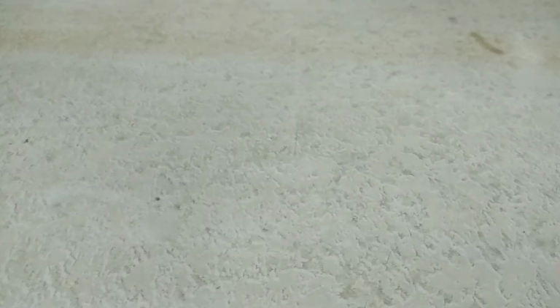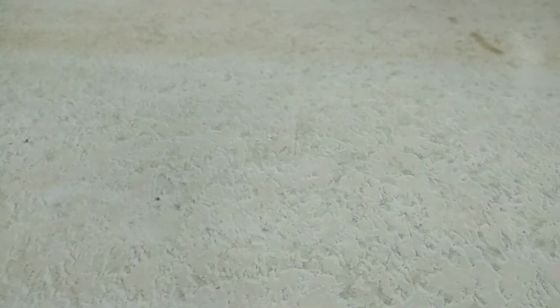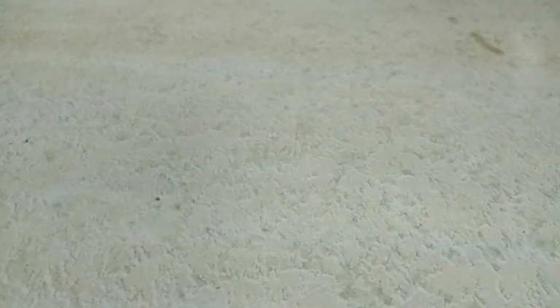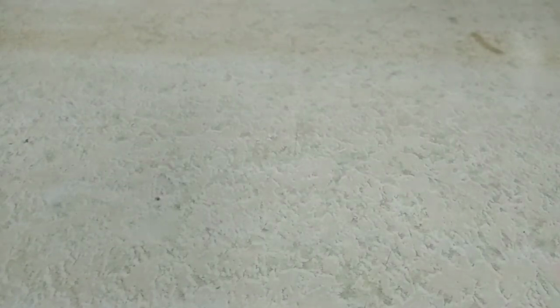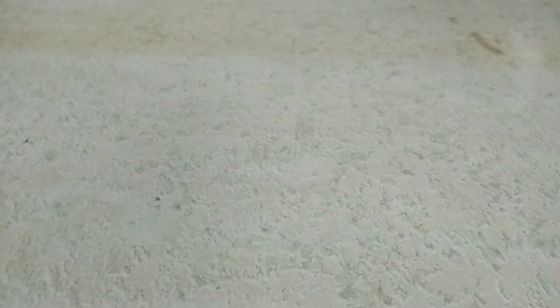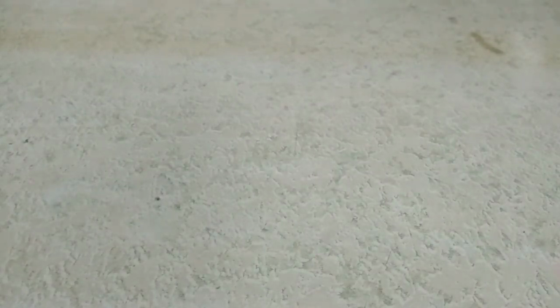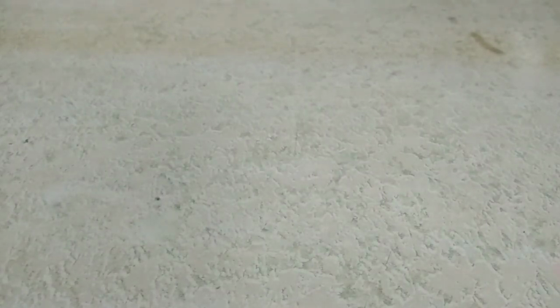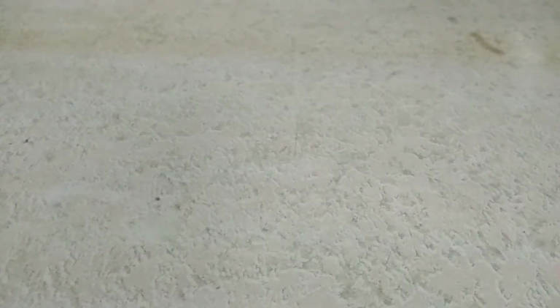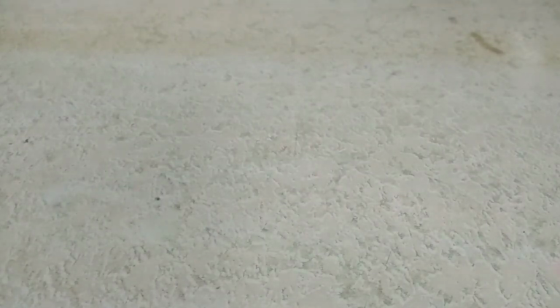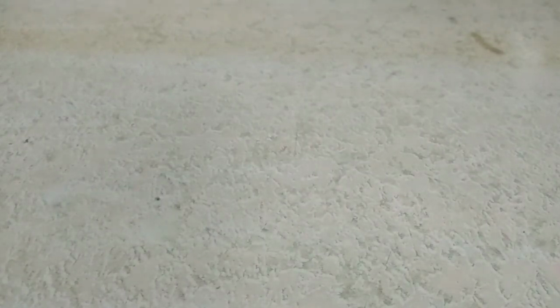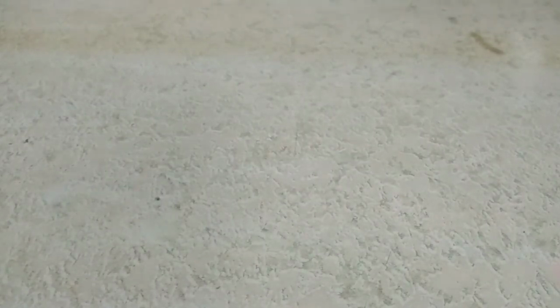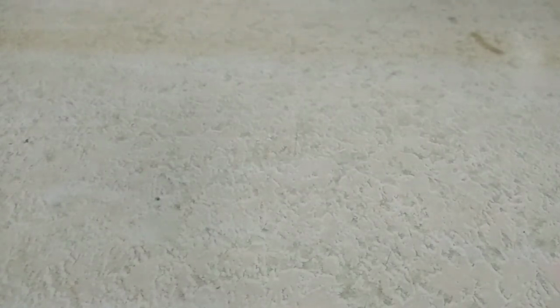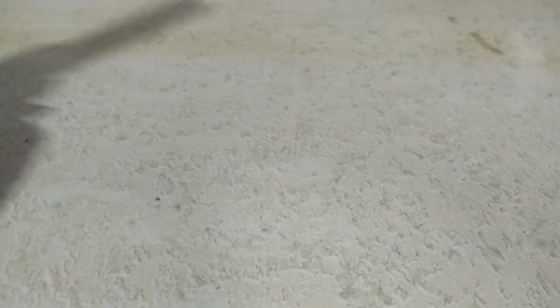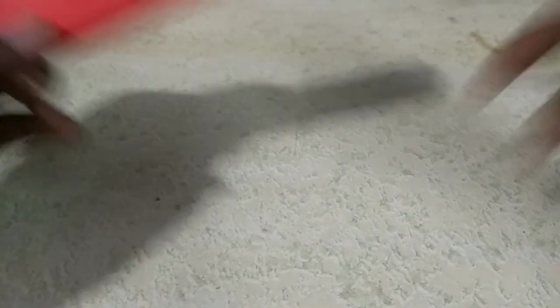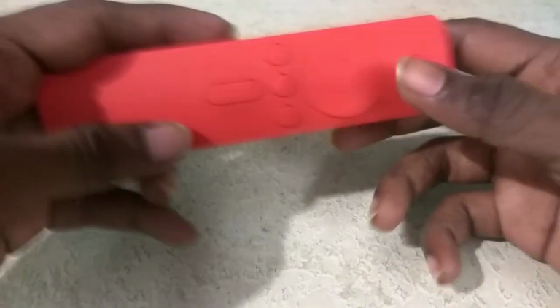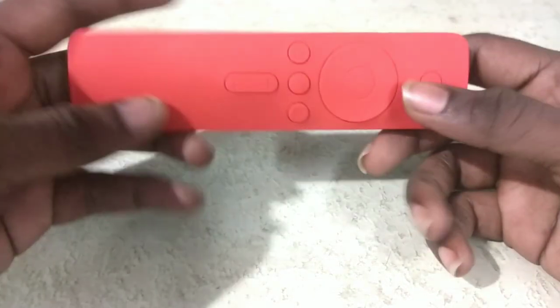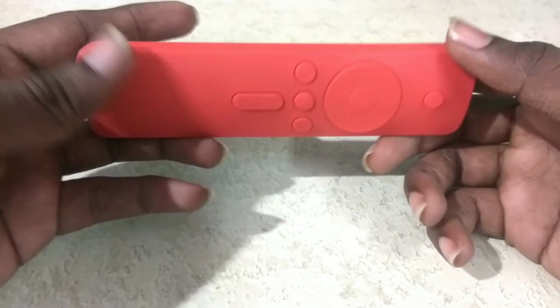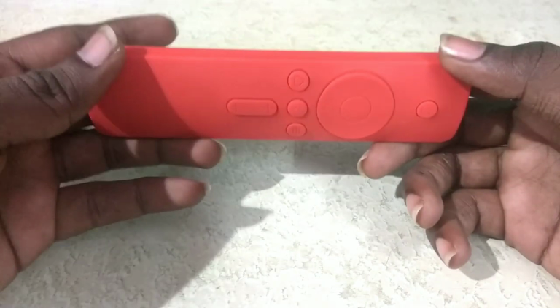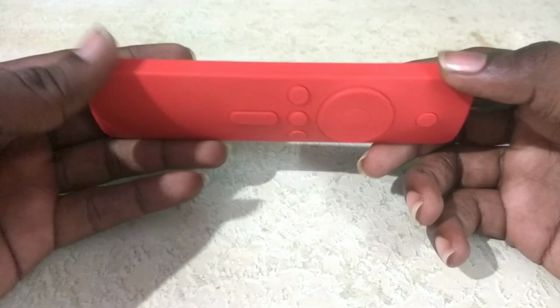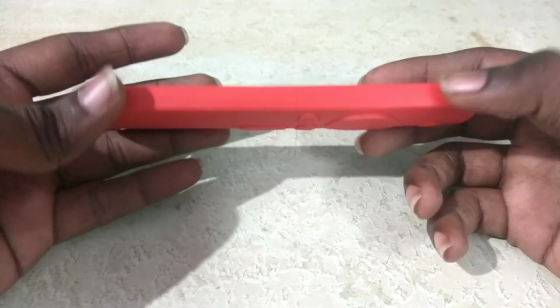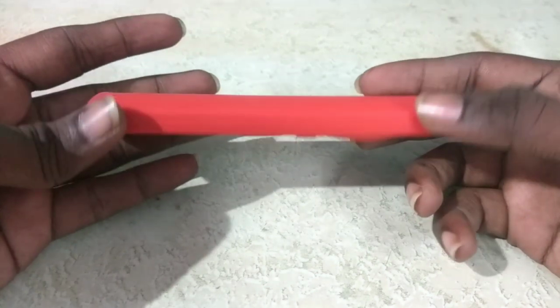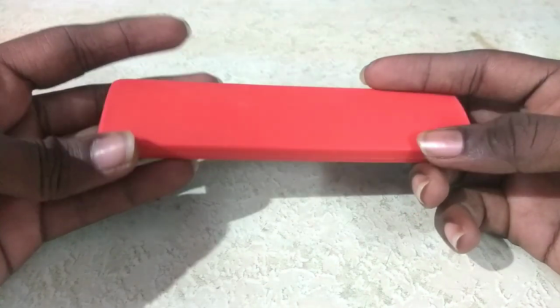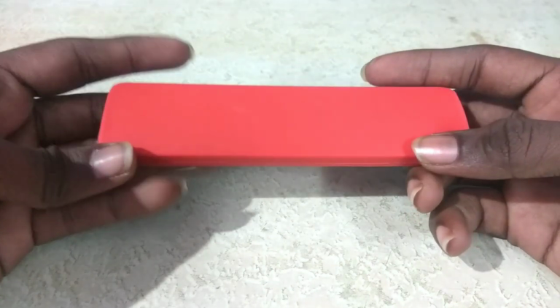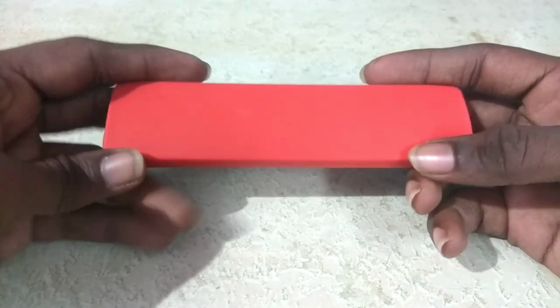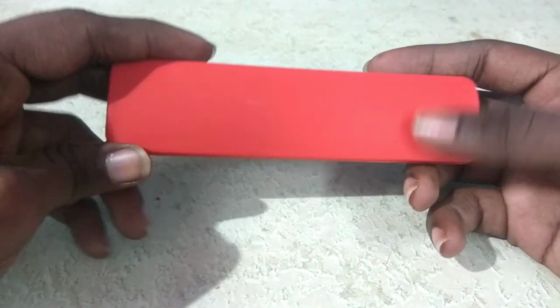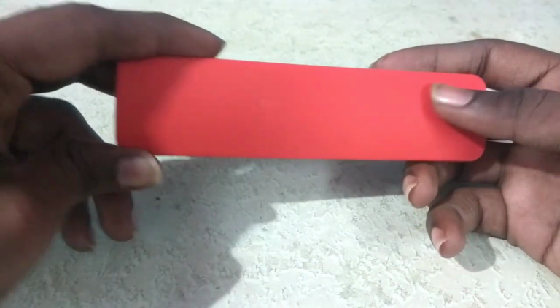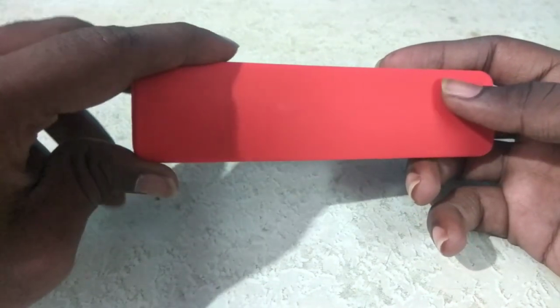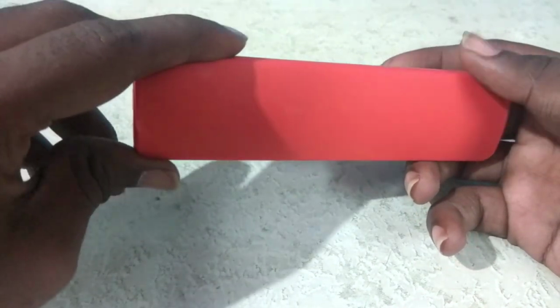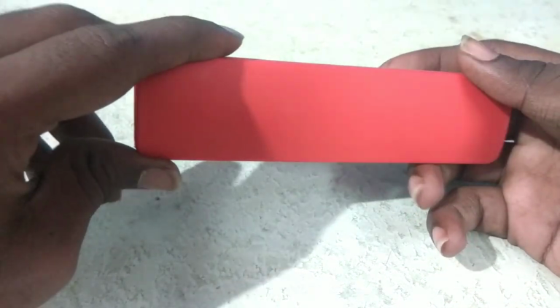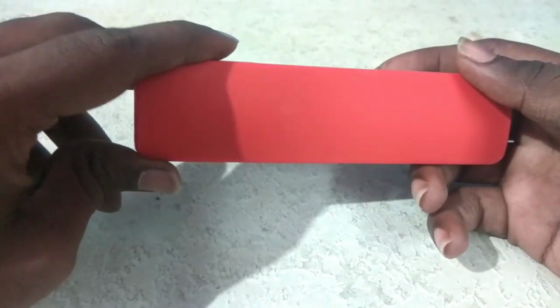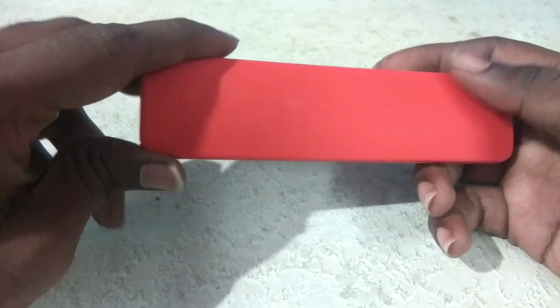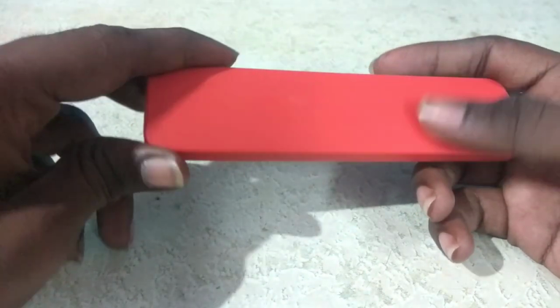Hello everyone. Let's watch the MITV remote cover. This is the cover of the MITV remote.